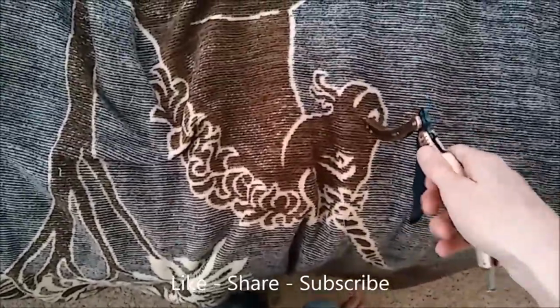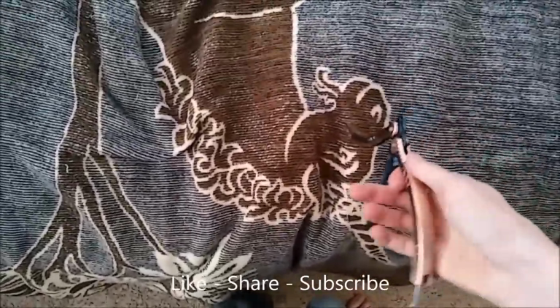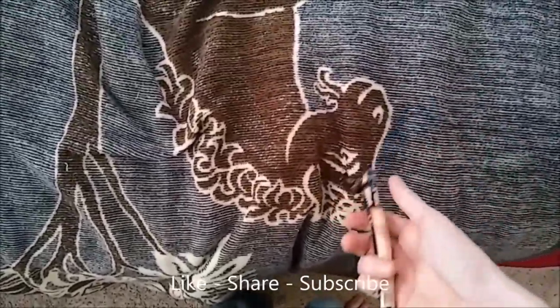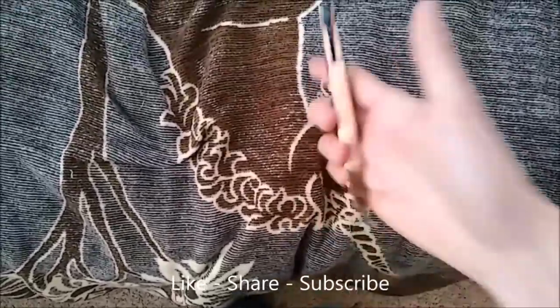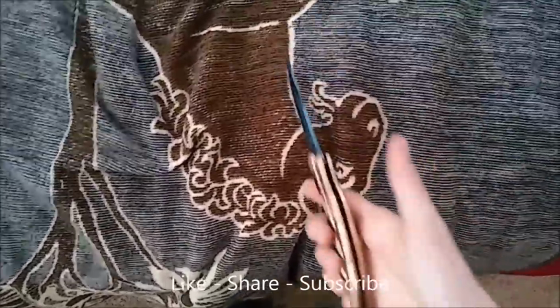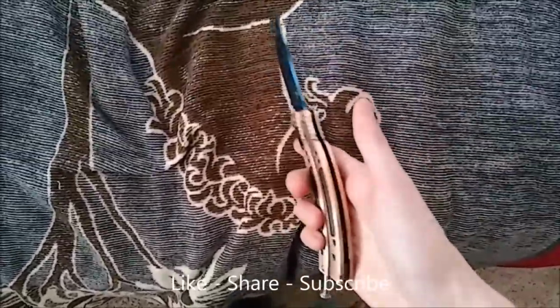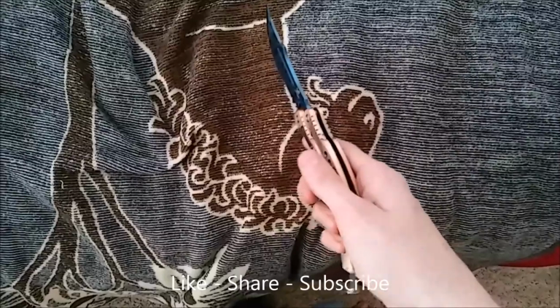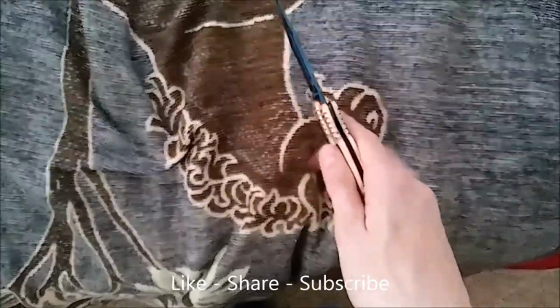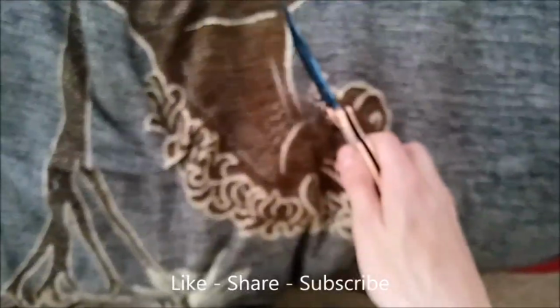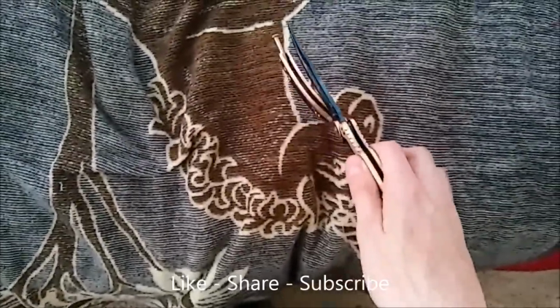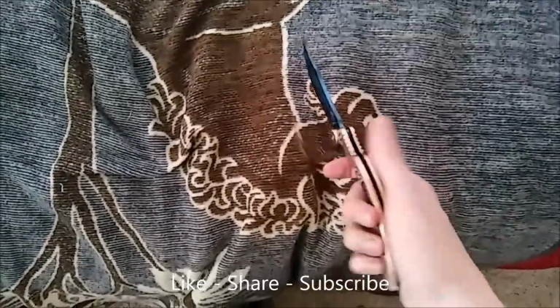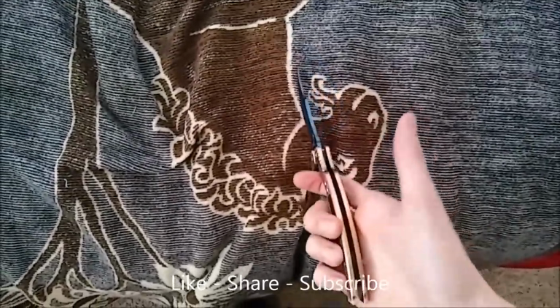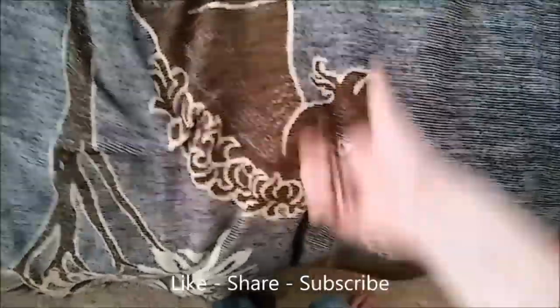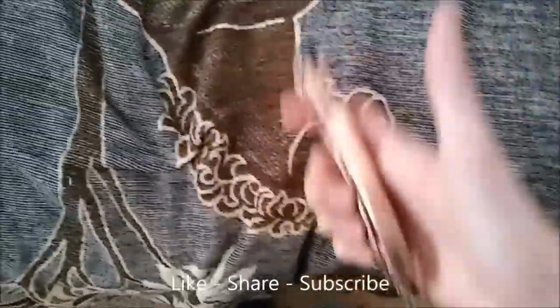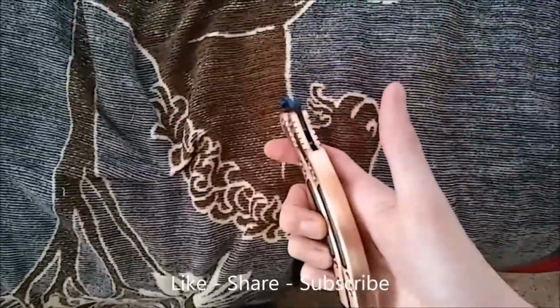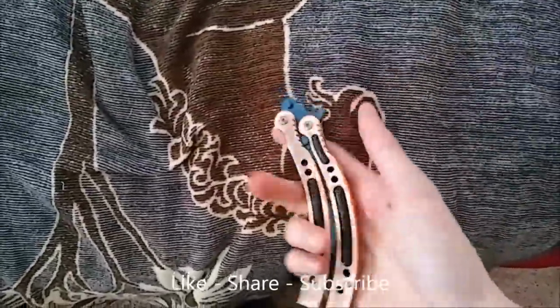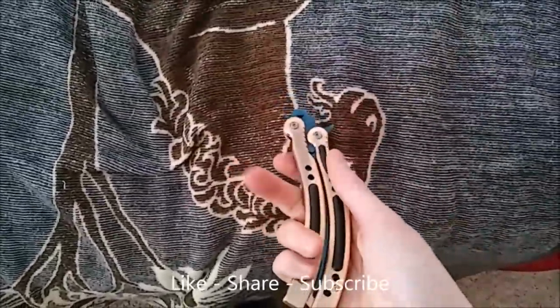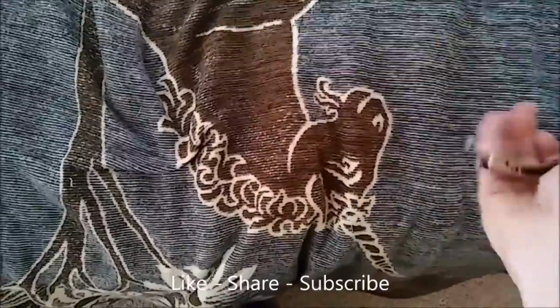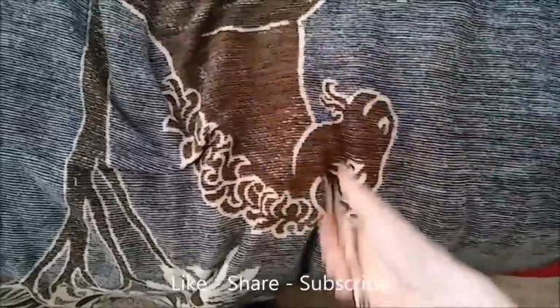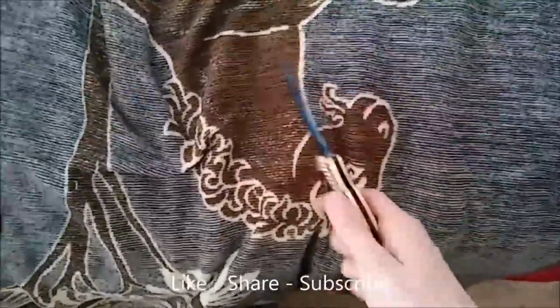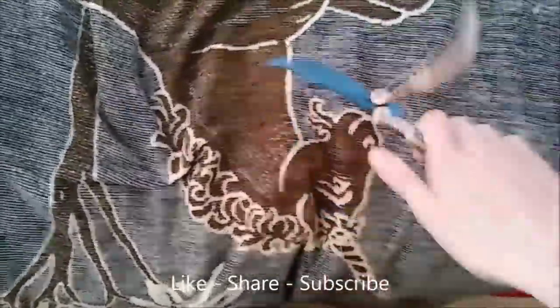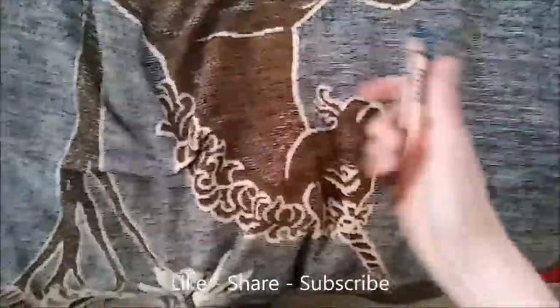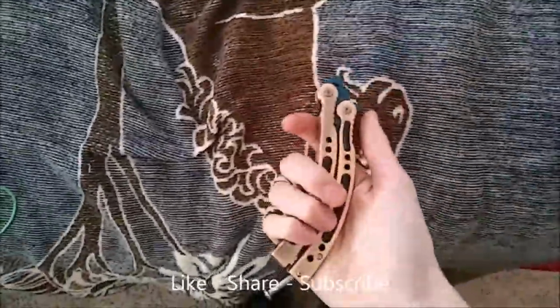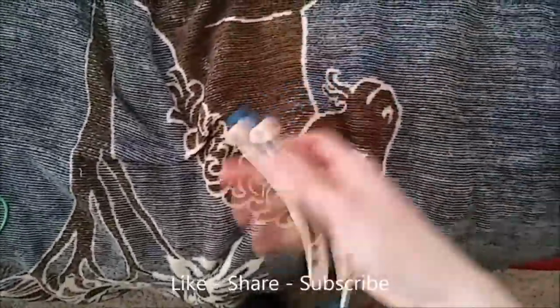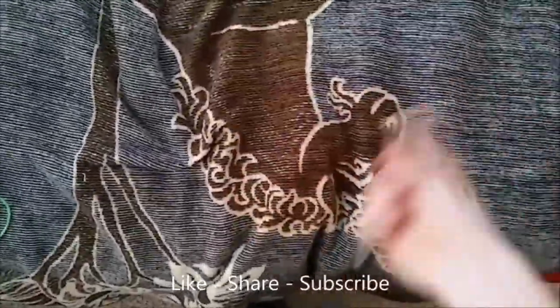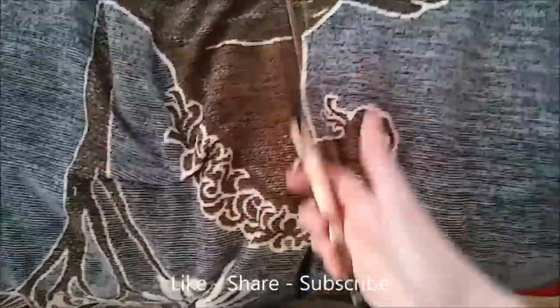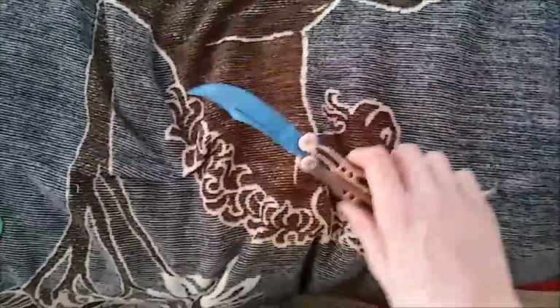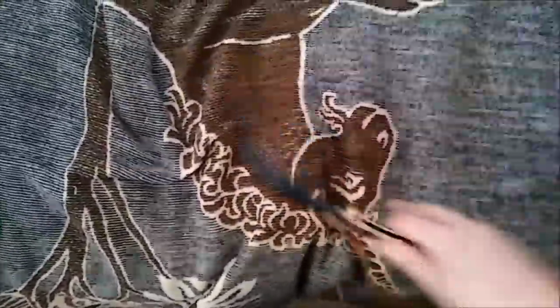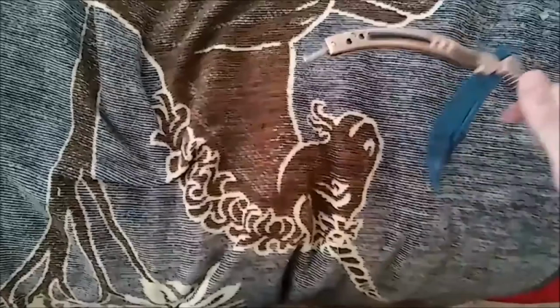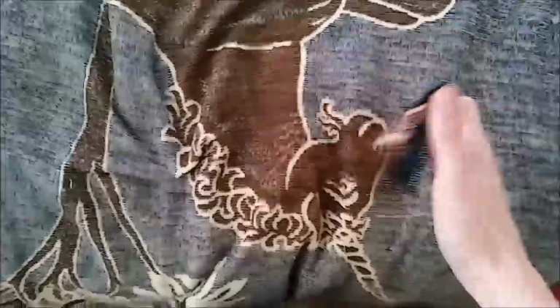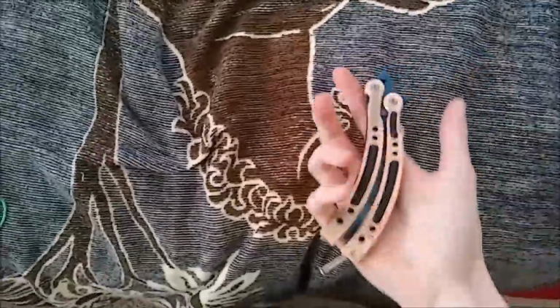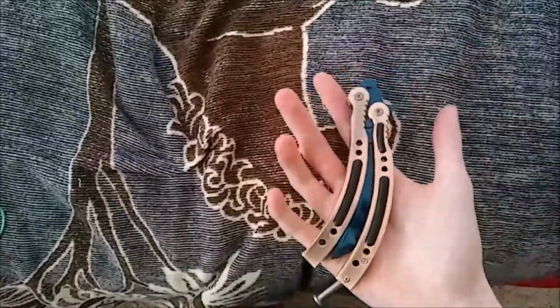I'll let you guys just watch this real quick. Now it's open — I do it again. Closed. Gets in the motion quickly. Now you can add a bunch more finesse to it. Don't forget to like, share, and subscribe. Peace, have a good day.